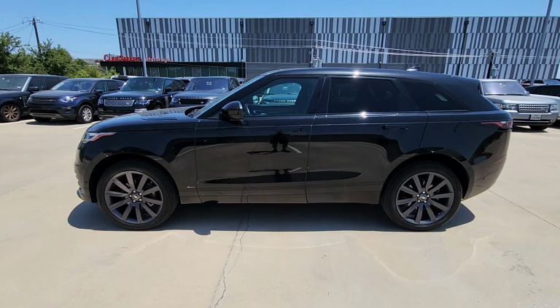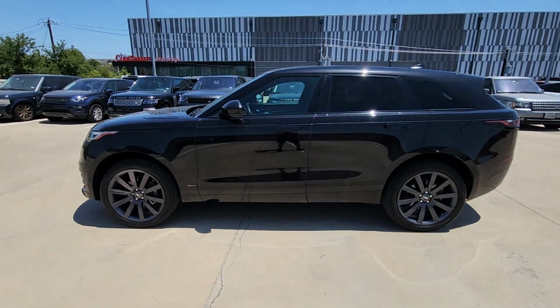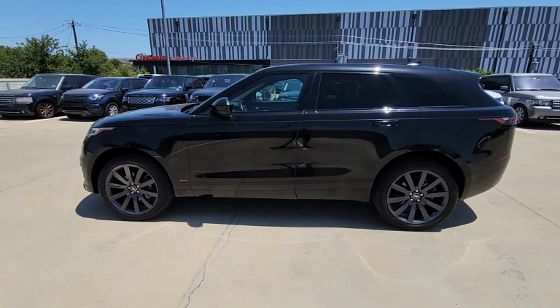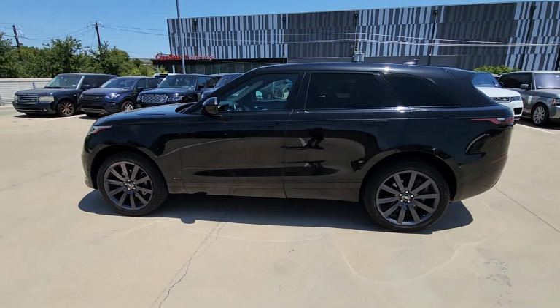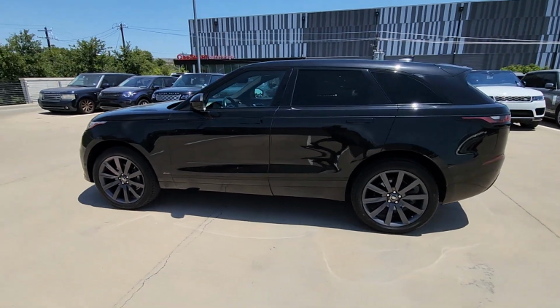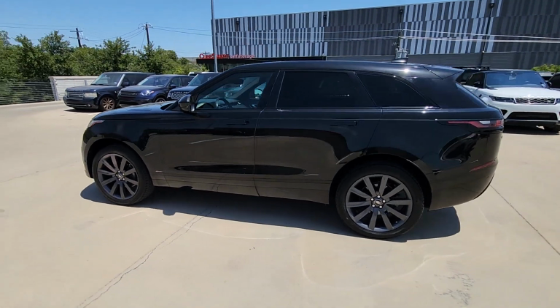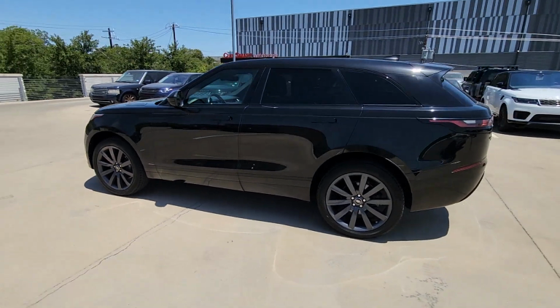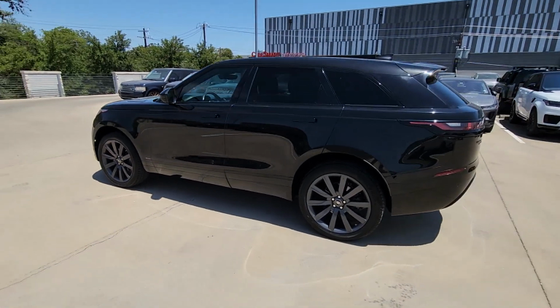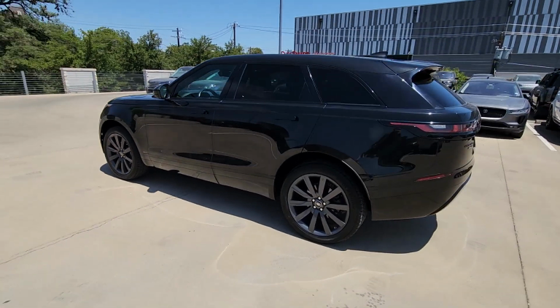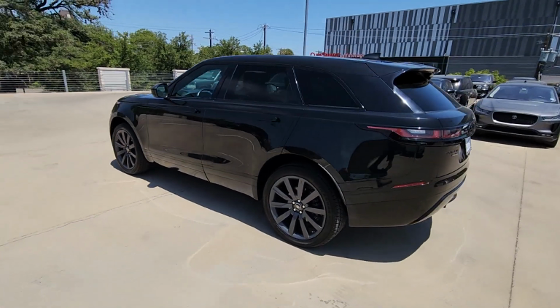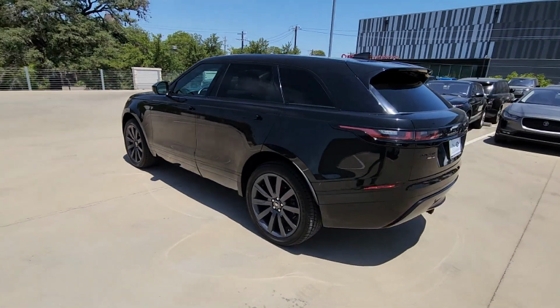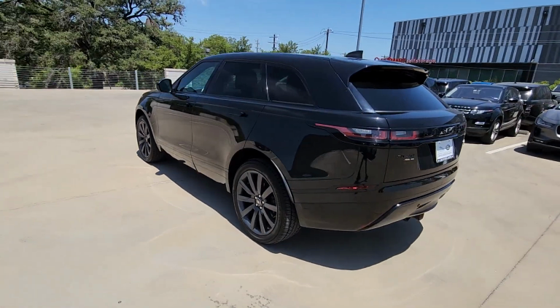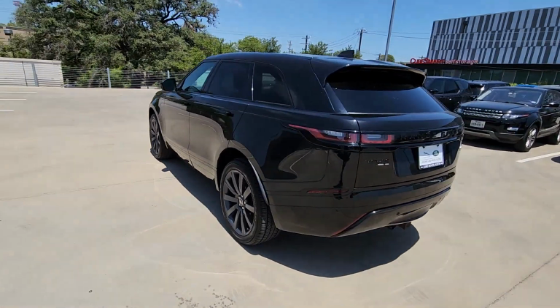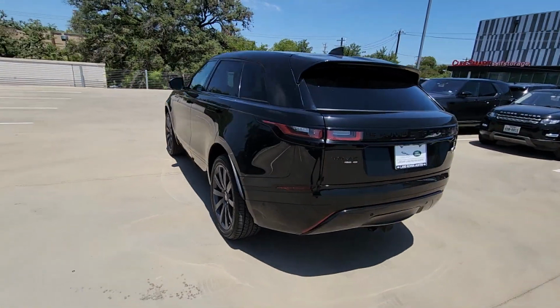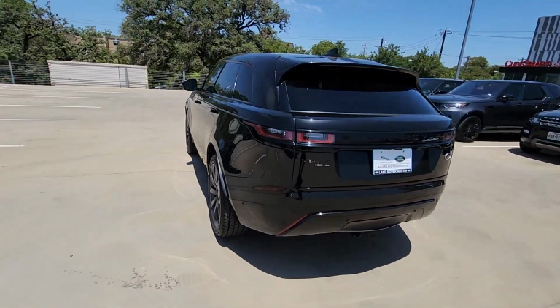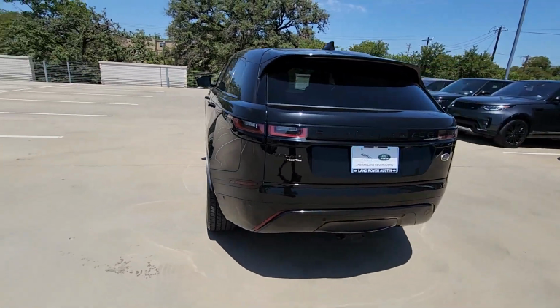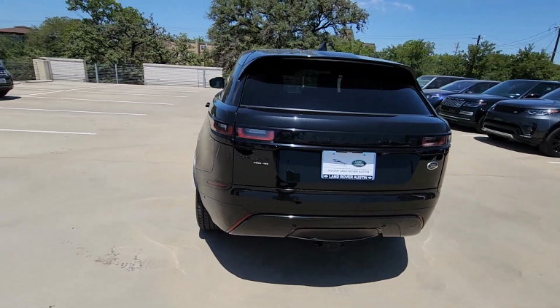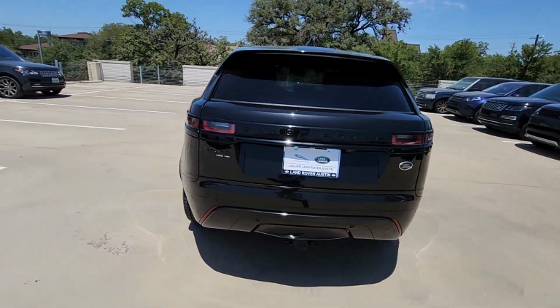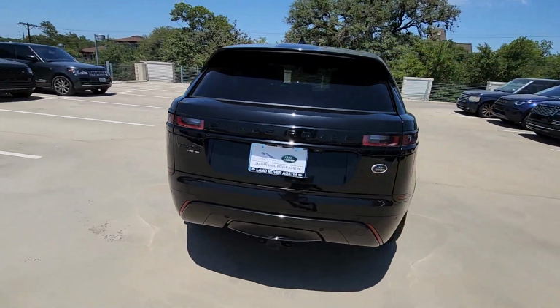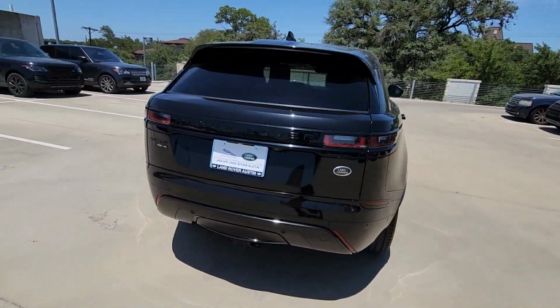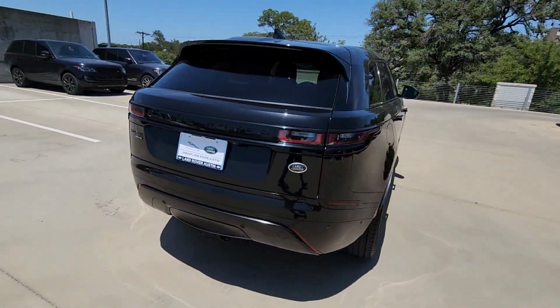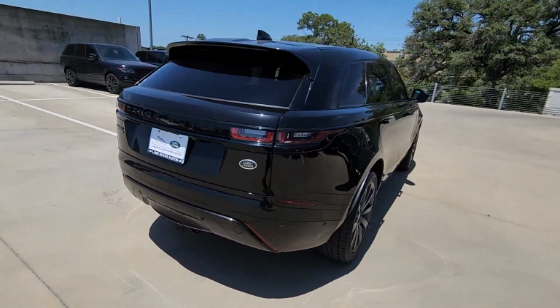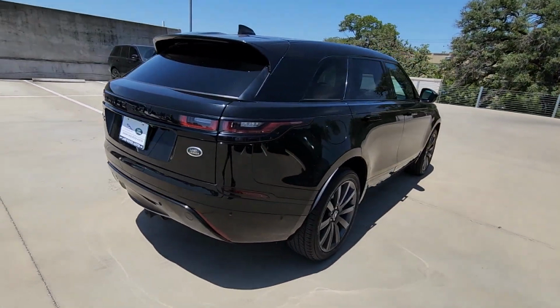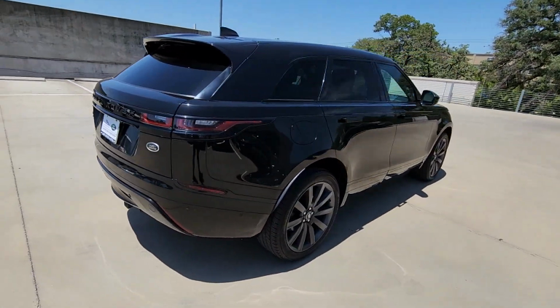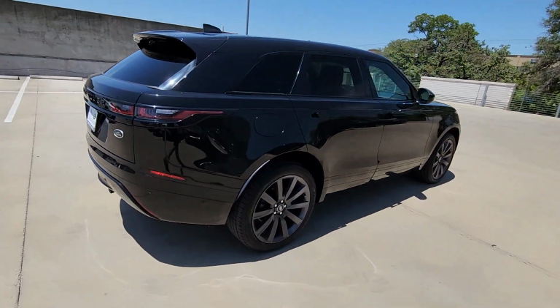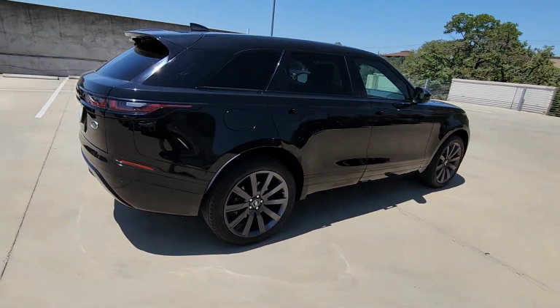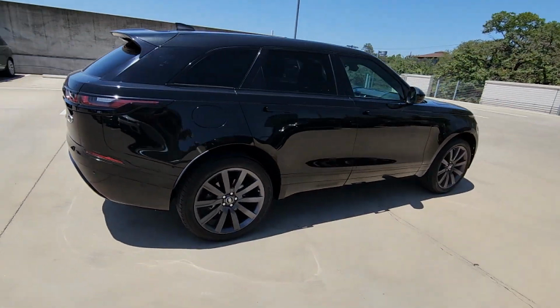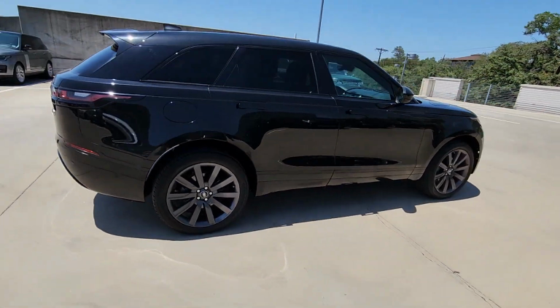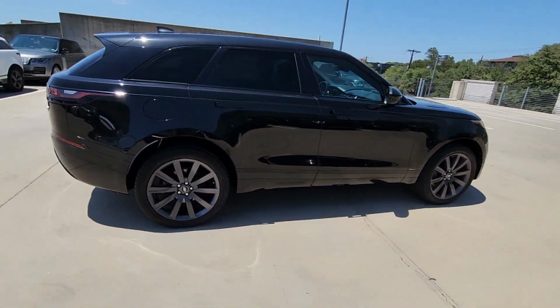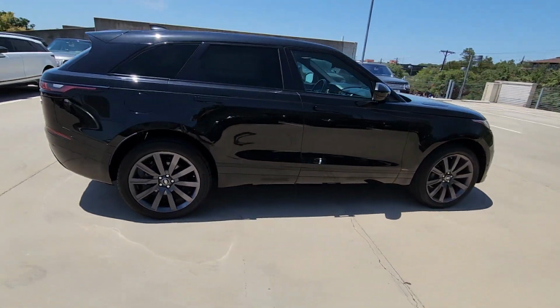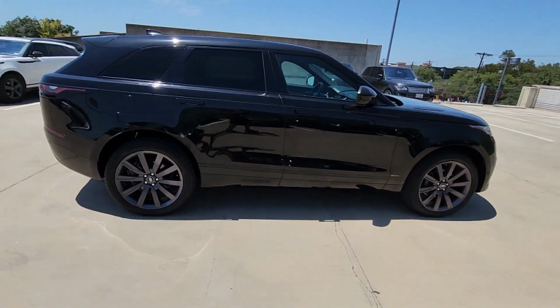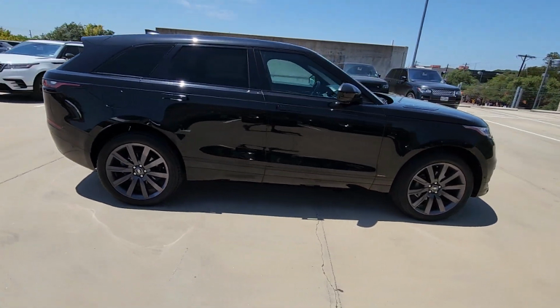Look no further than the 2018 Land Rover Range Rover Velar. With less than 60,000 miles on the odometer, this vehicle stands out from the rest.